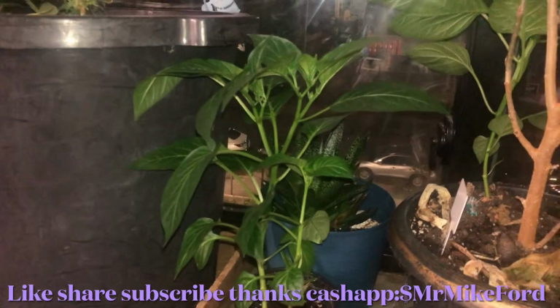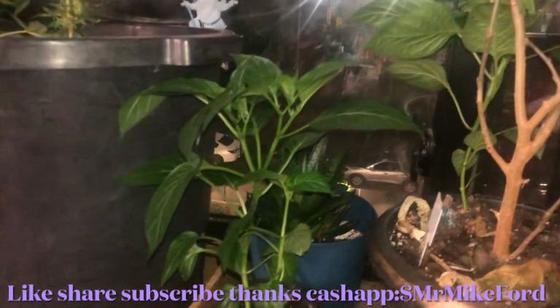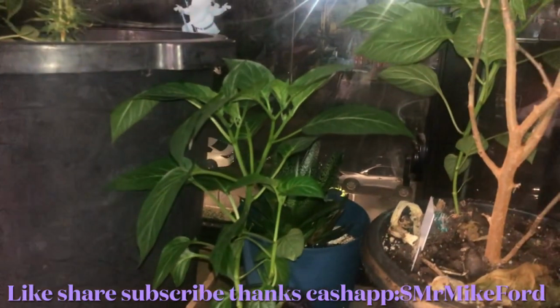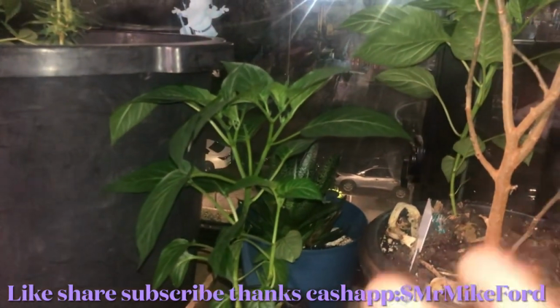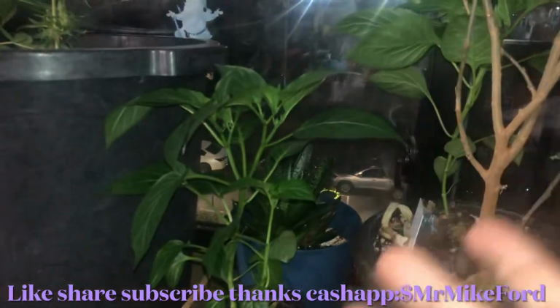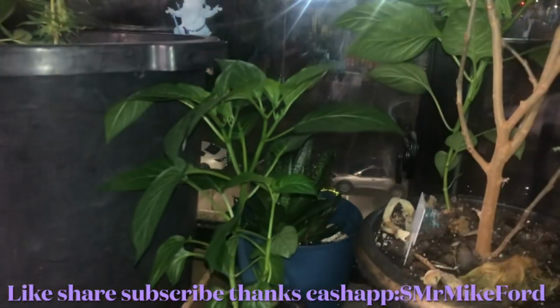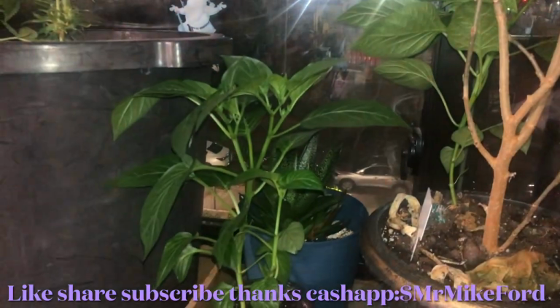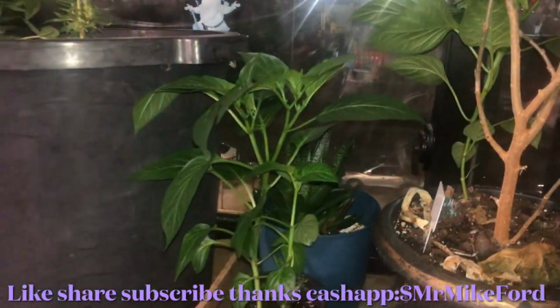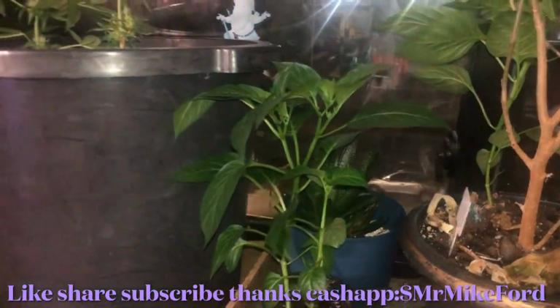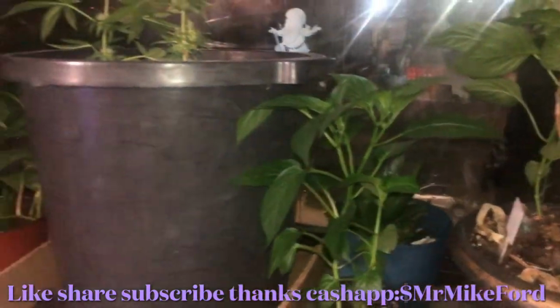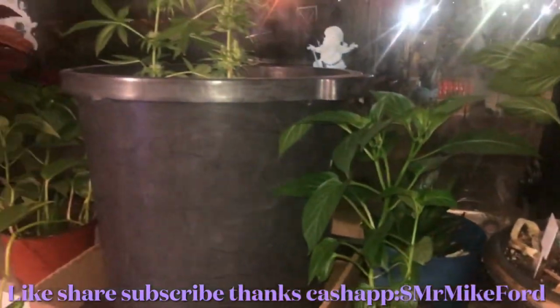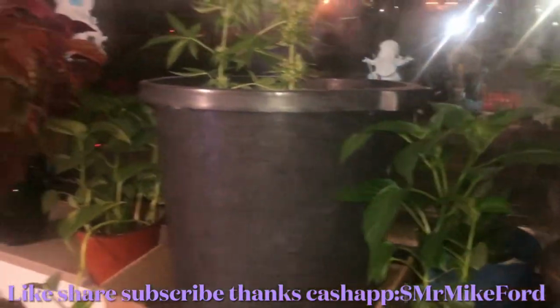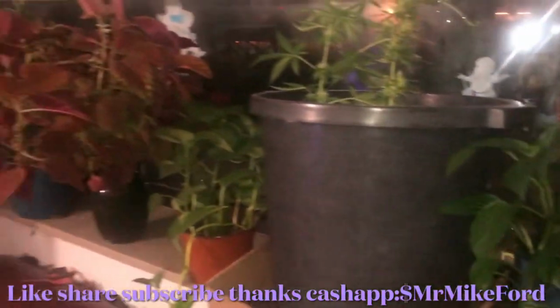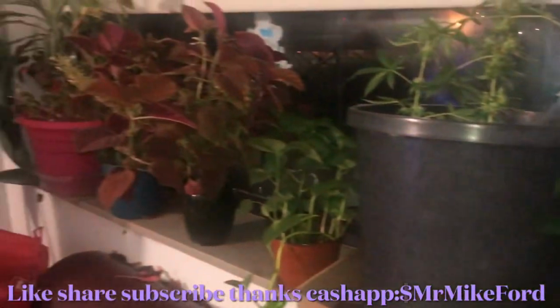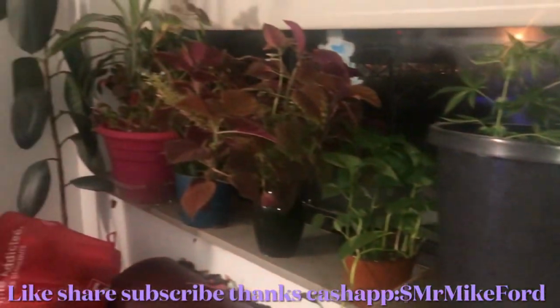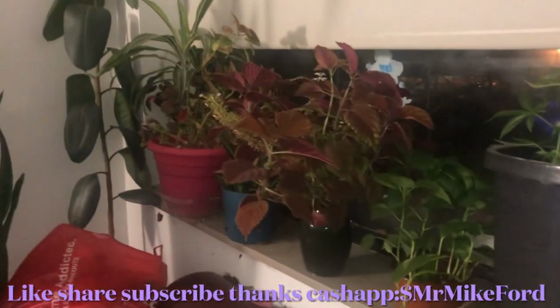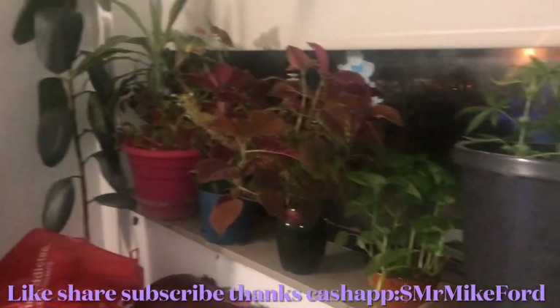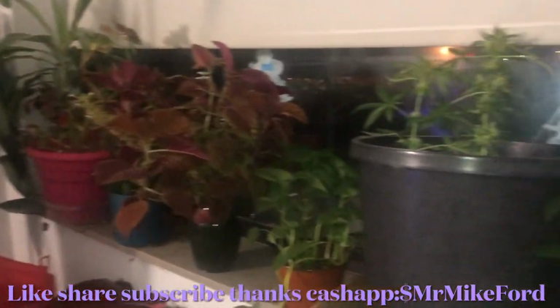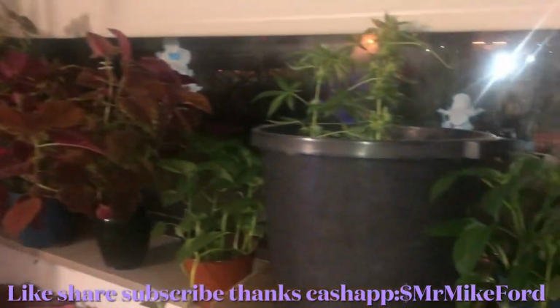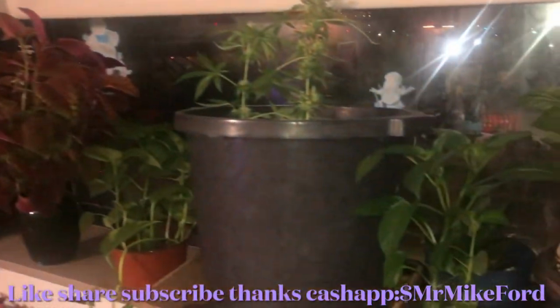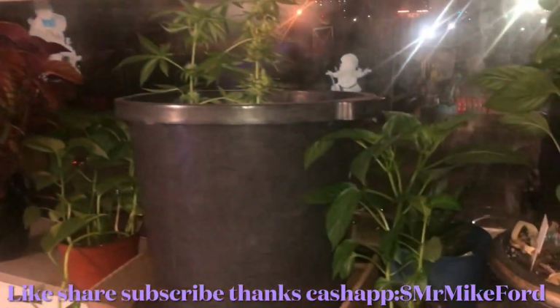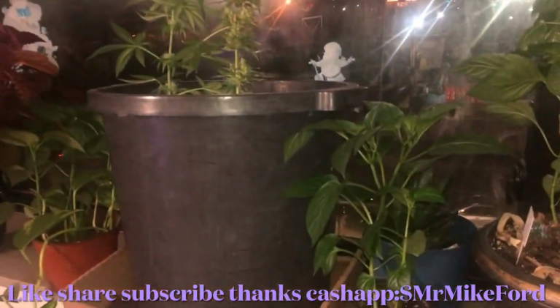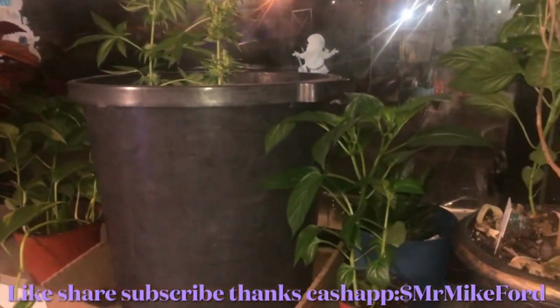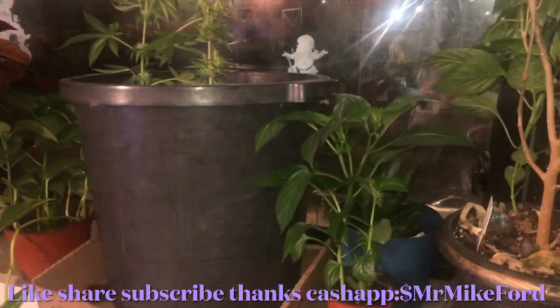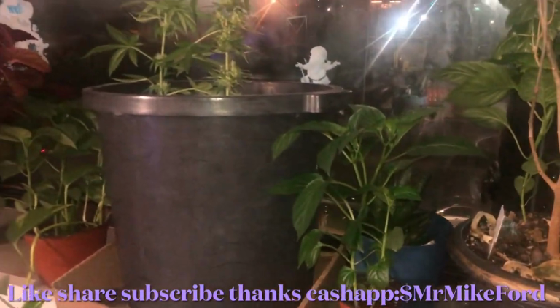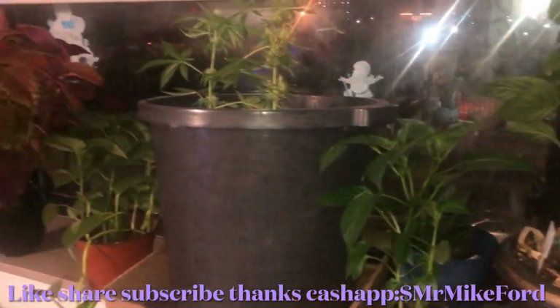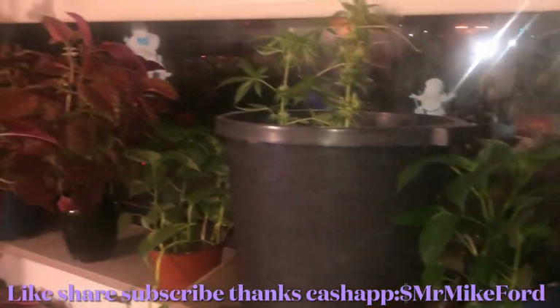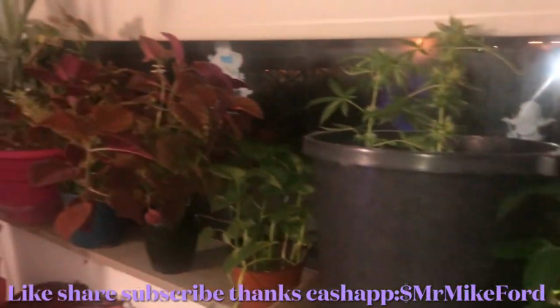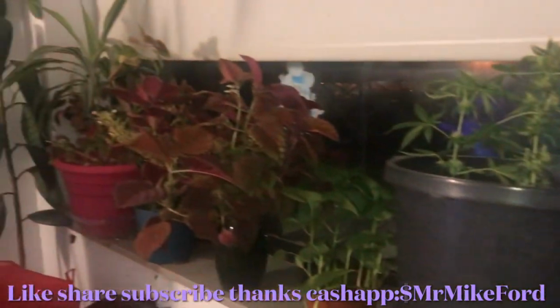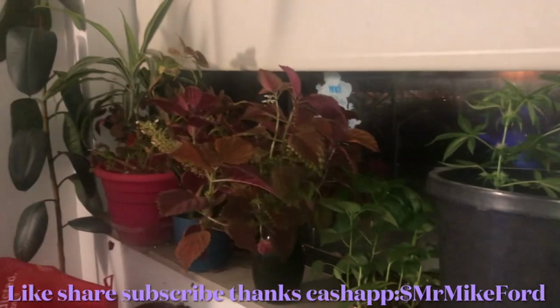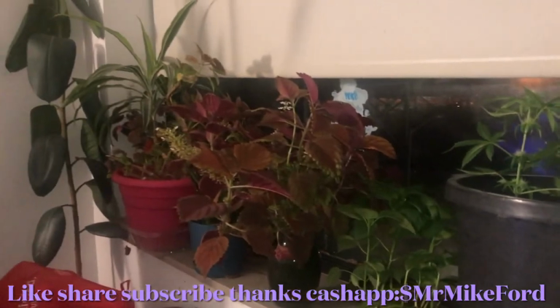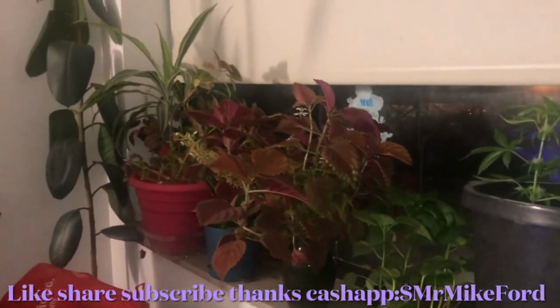As y'all know, I grow my own plants, a little bit. I'm trying to grow a little bit of food in my apartment here in New York.